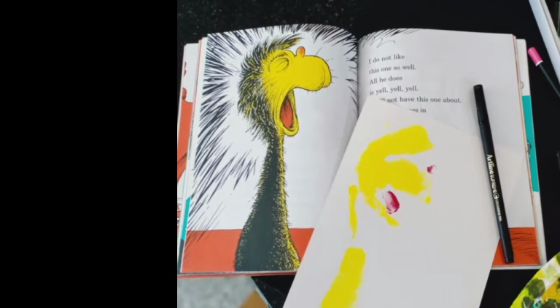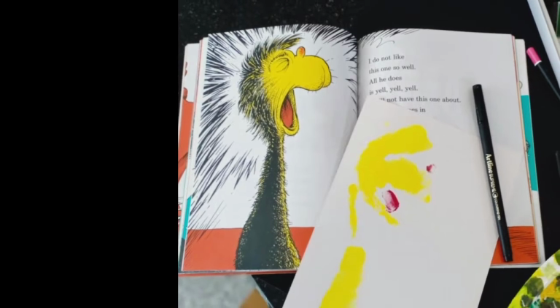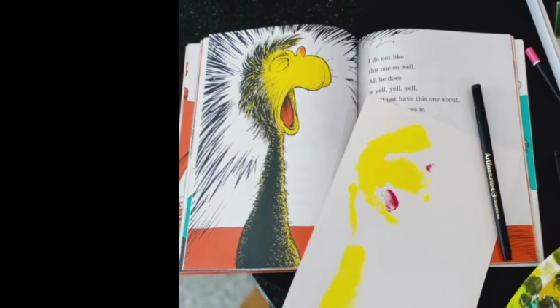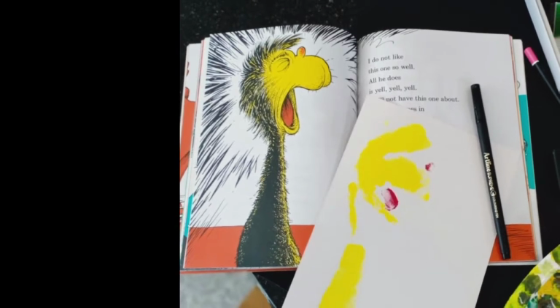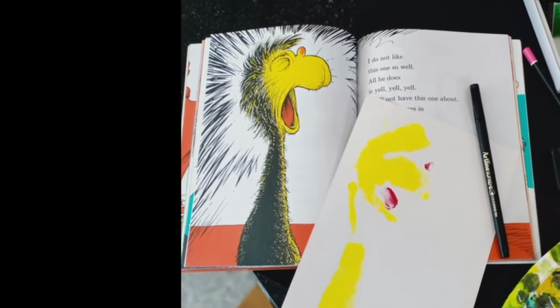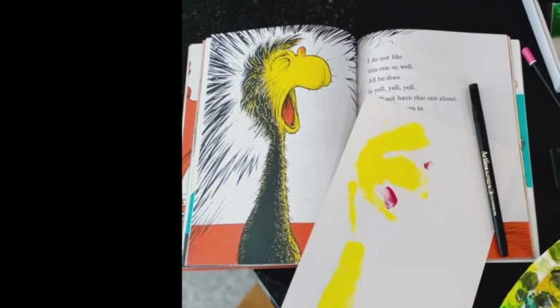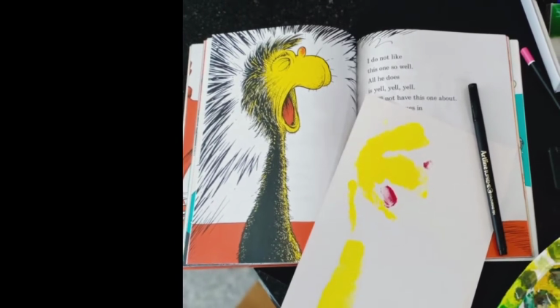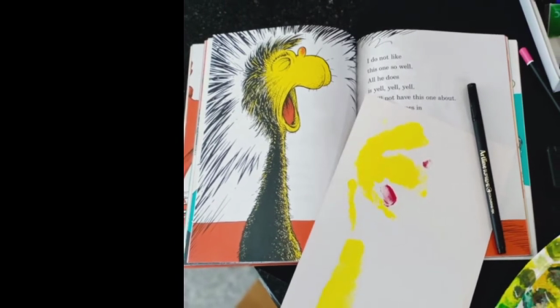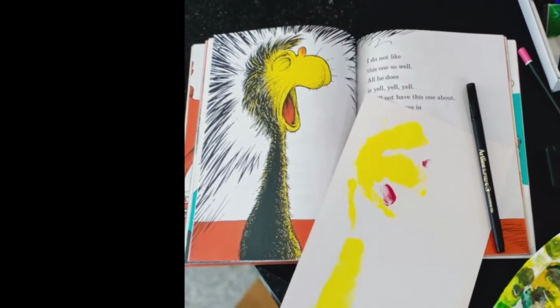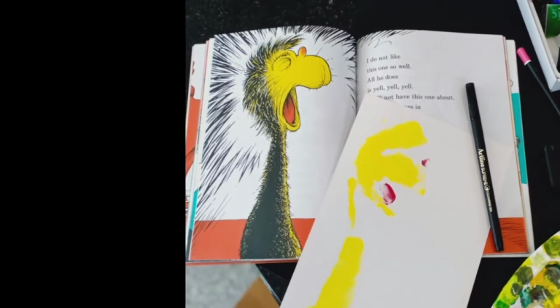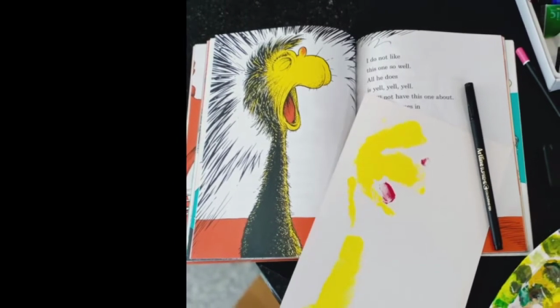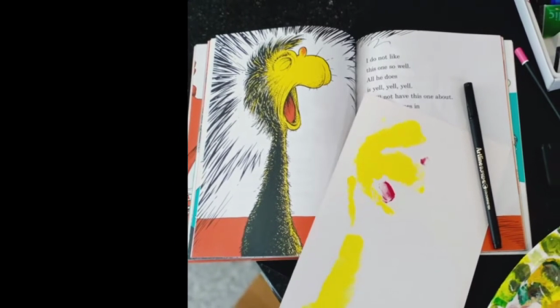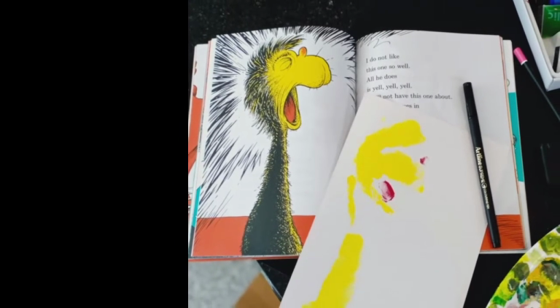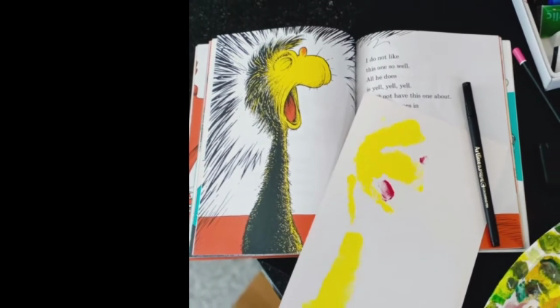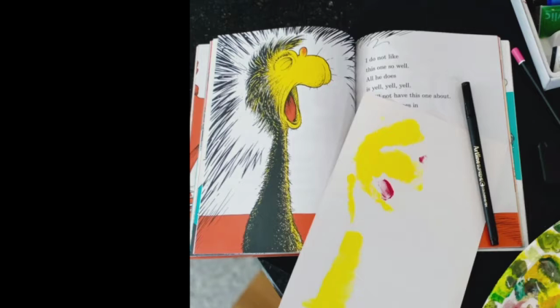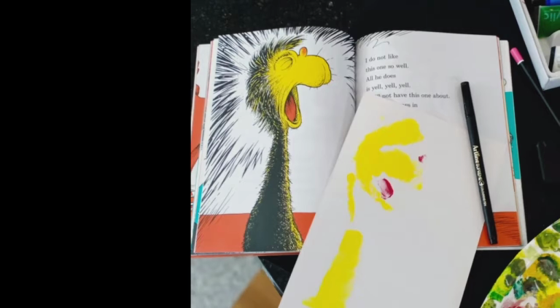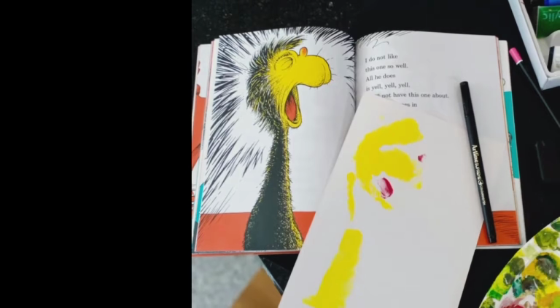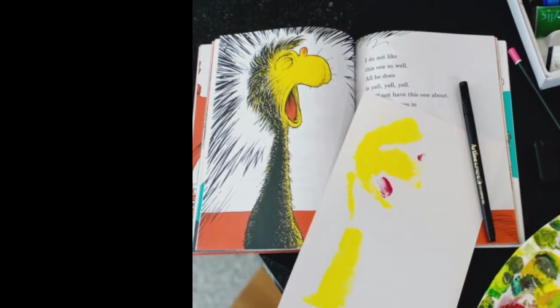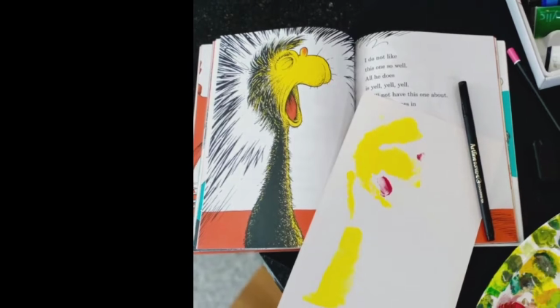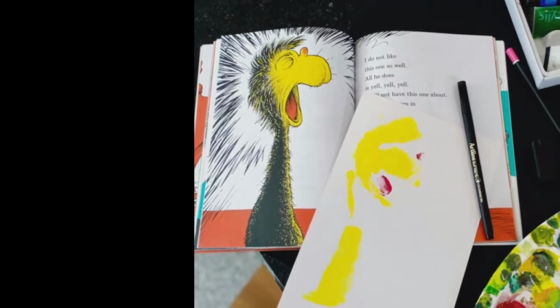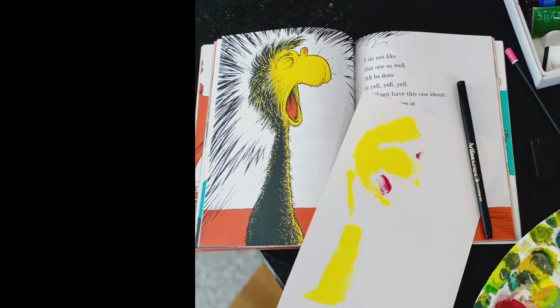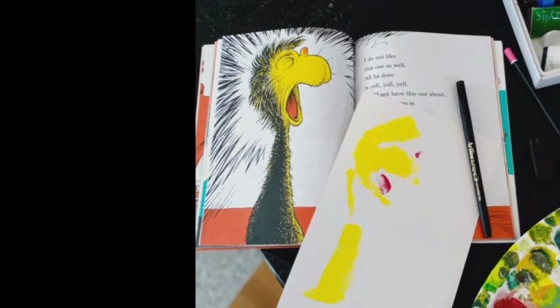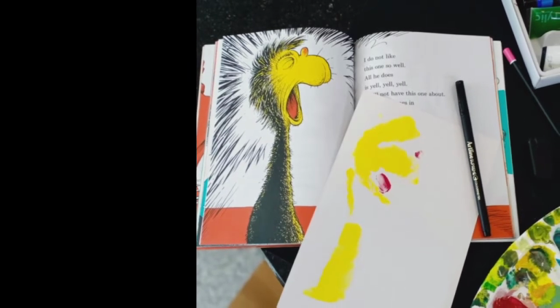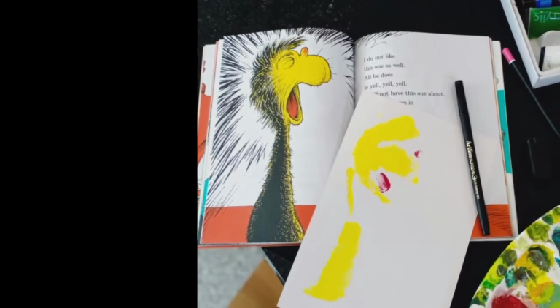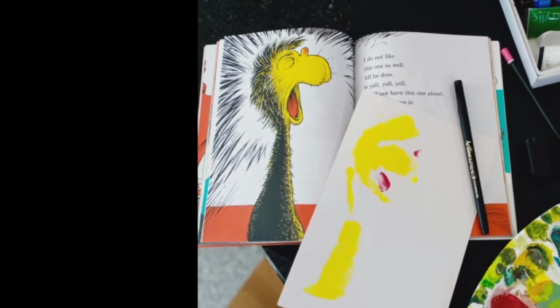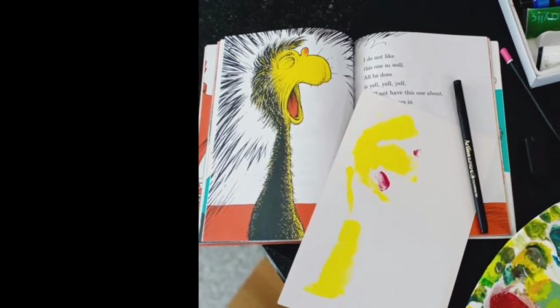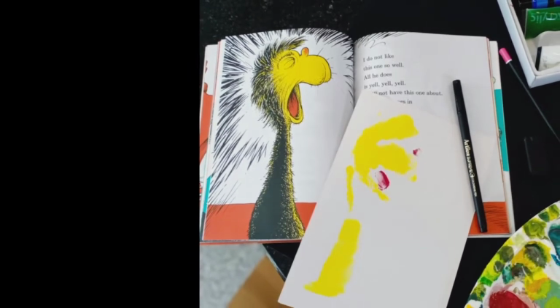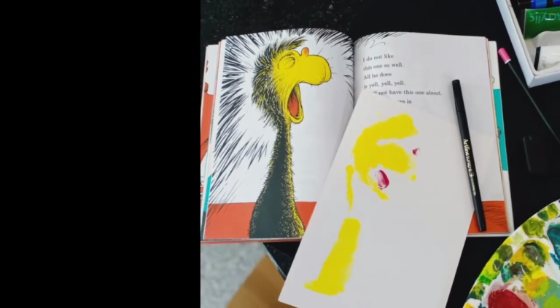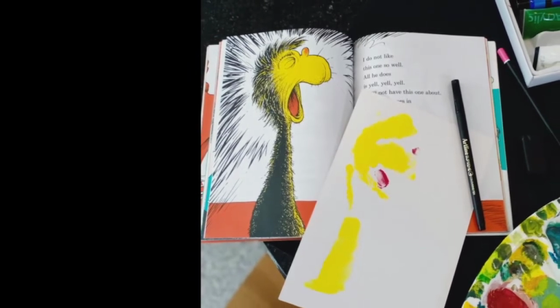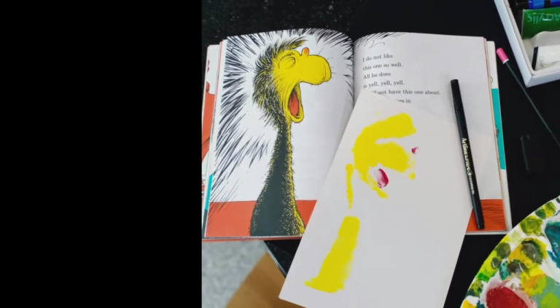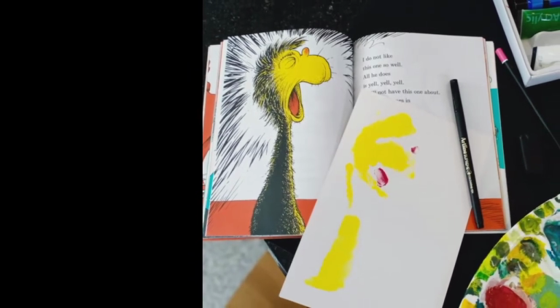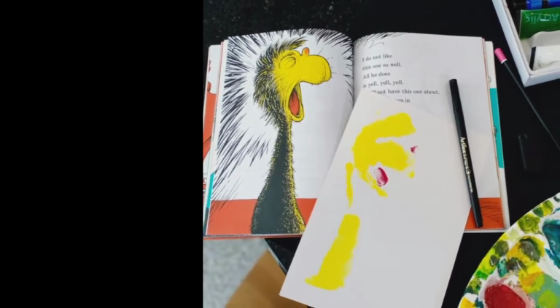Alternatively, you may just paint the creature's shape in yellow. Remember, no perfection is necessary. In fact, a slightly blurred print will give your creature a softer look.